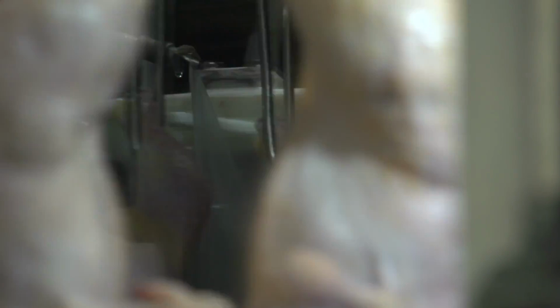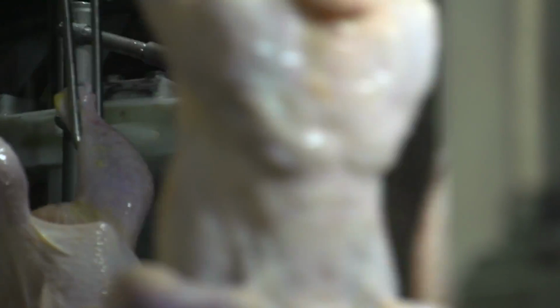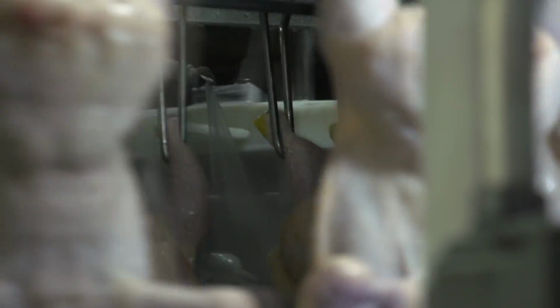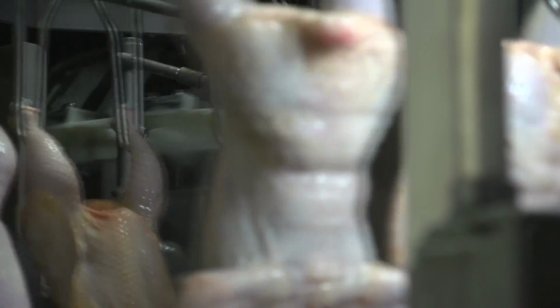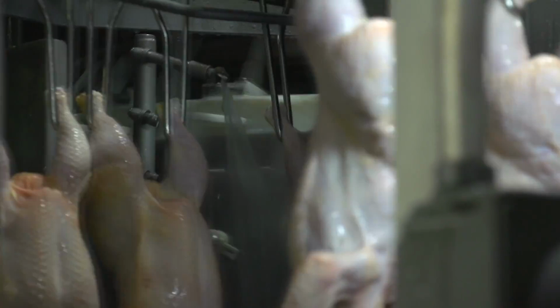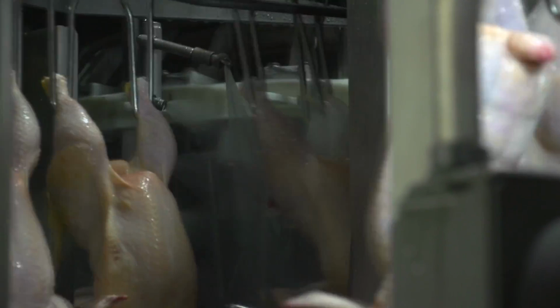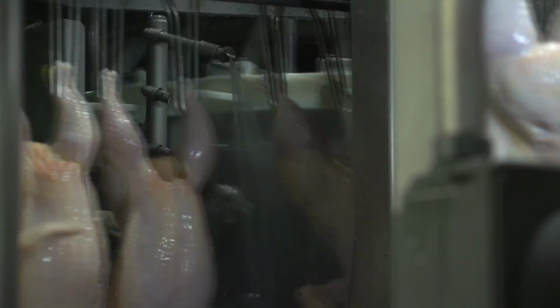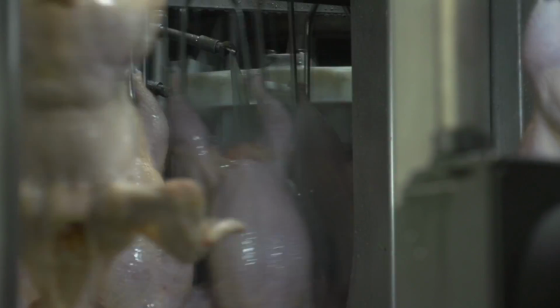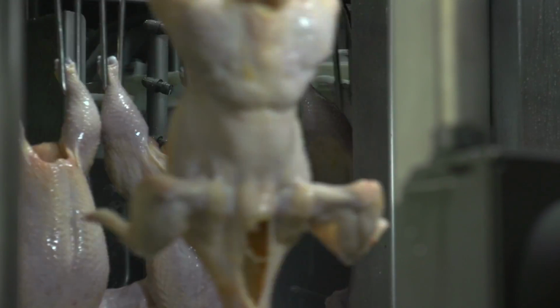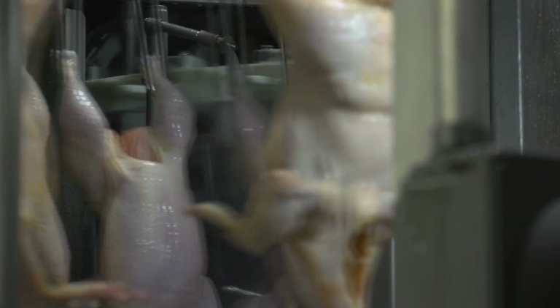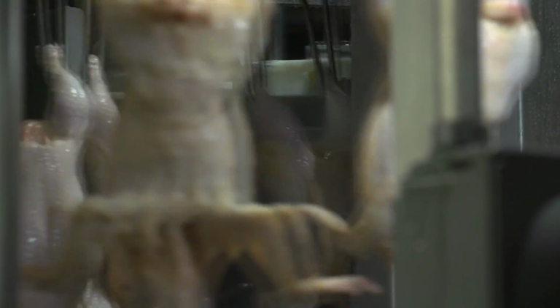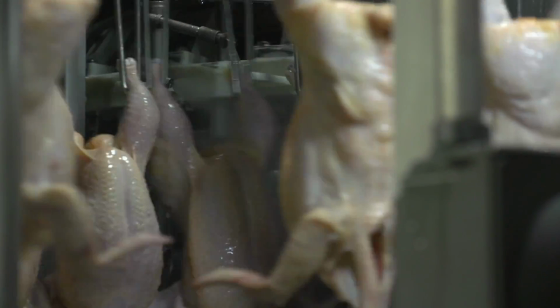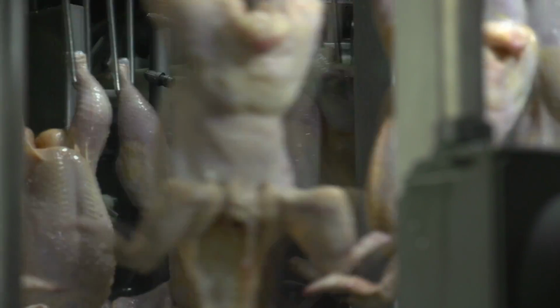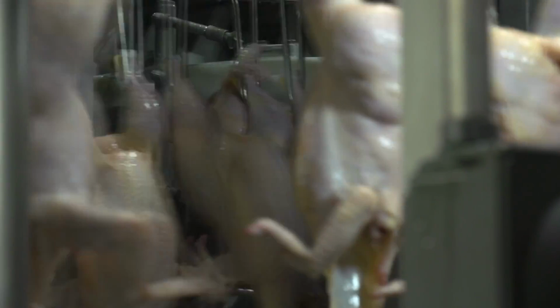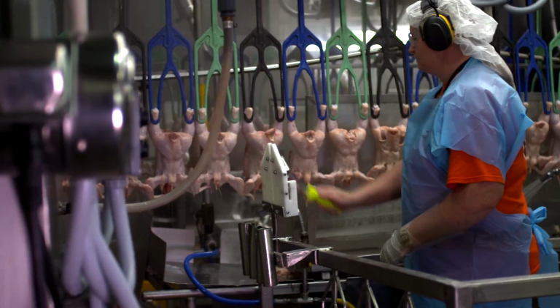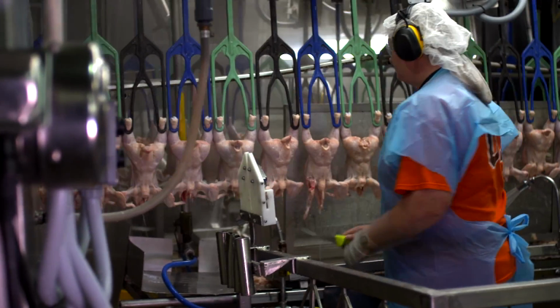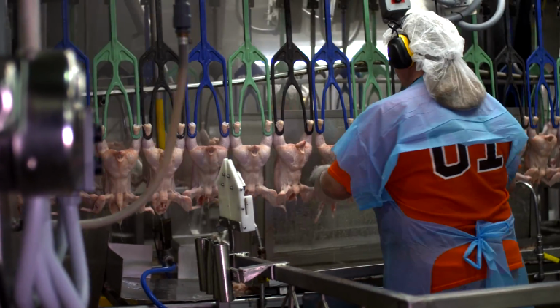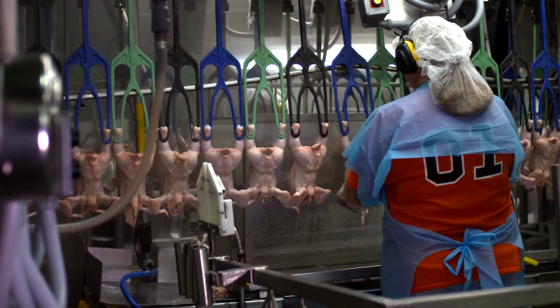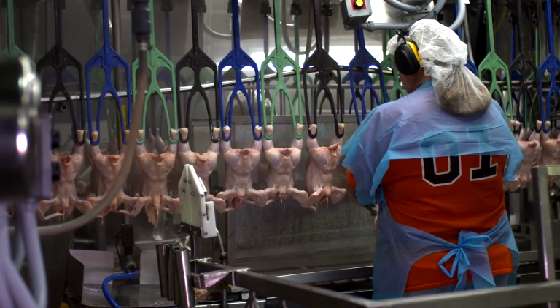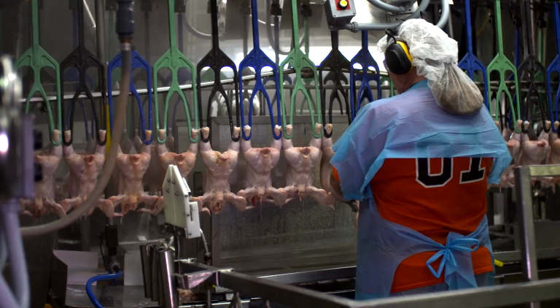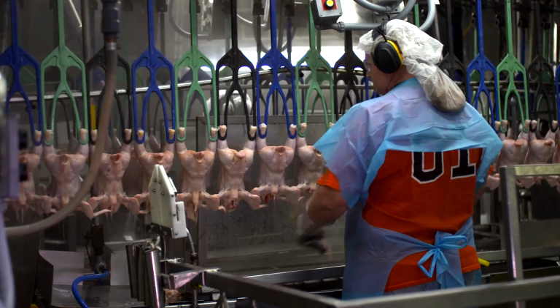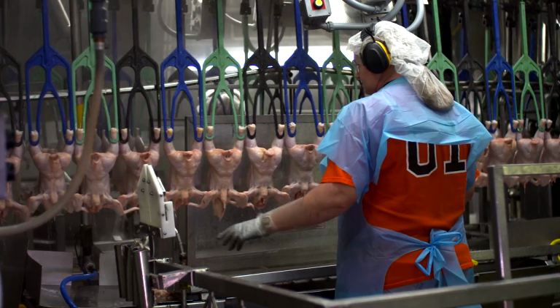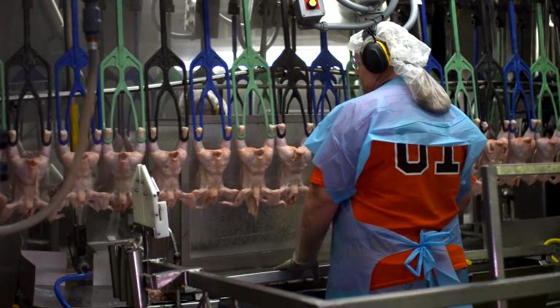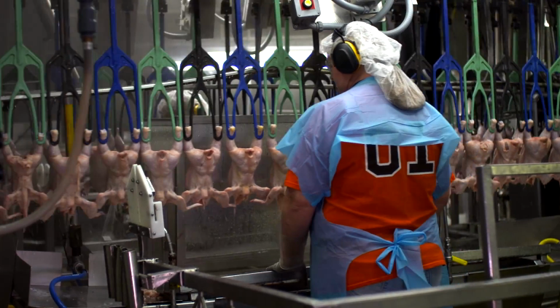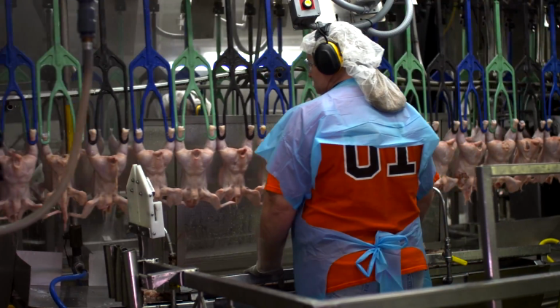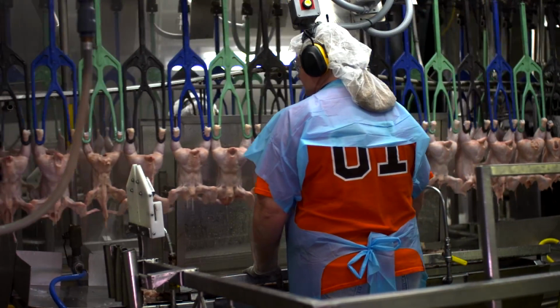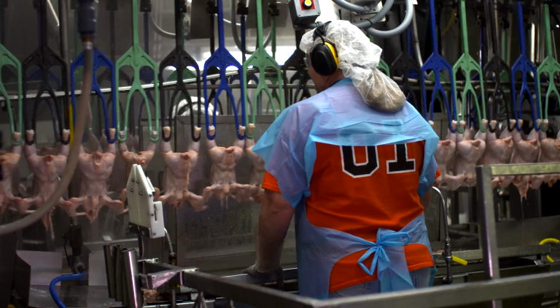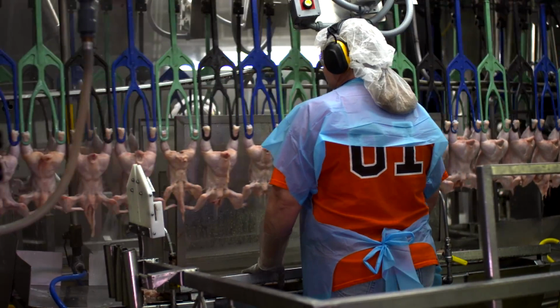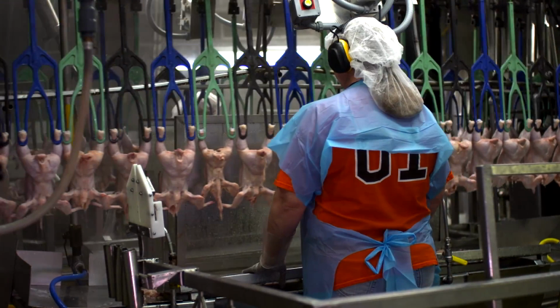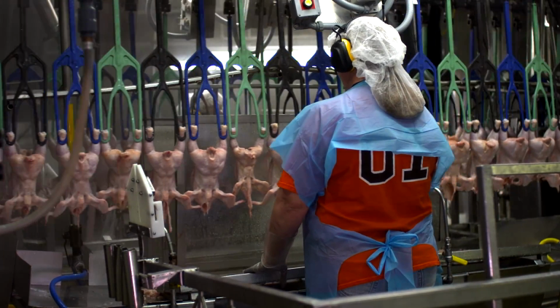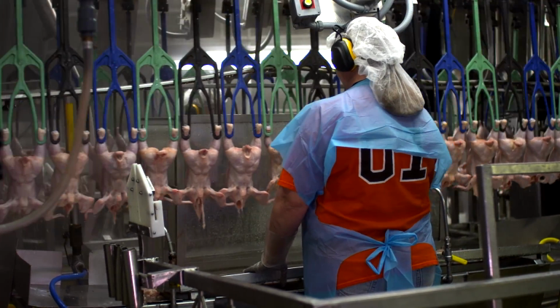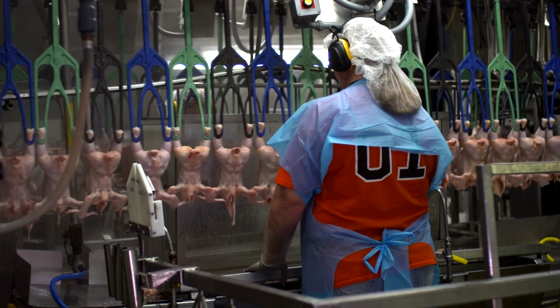Next, birds are thoroughly washed inside and out to remove any possible loose materials. Another plant employee then removes any defects that the previous inspectors have marked and checks every bird for anything that may have been missed.